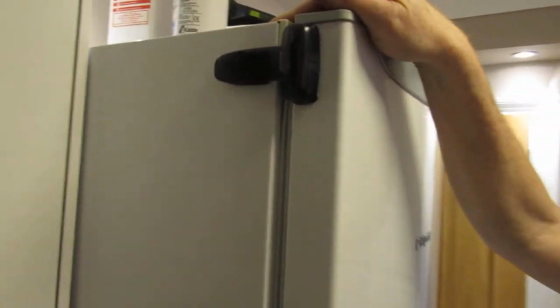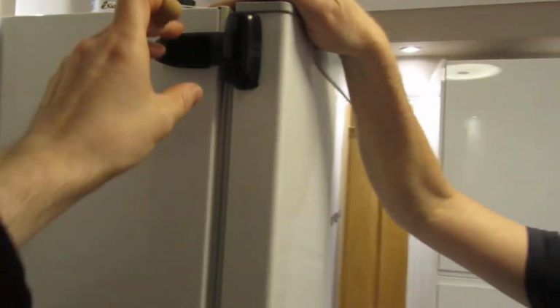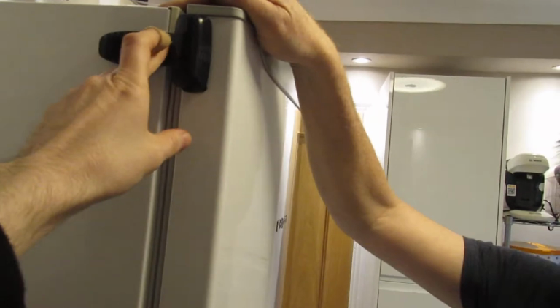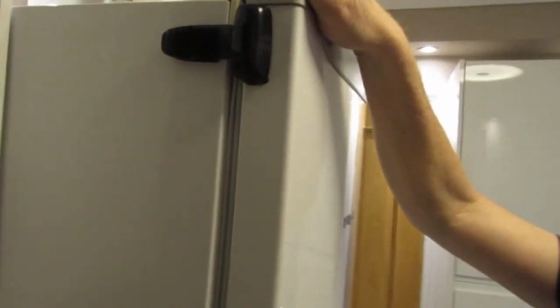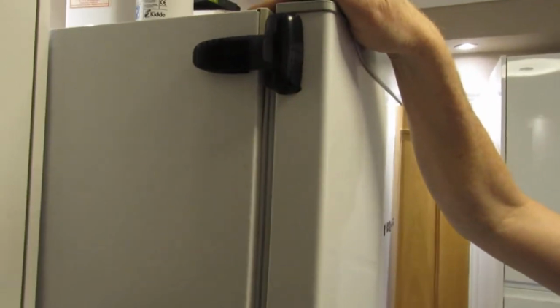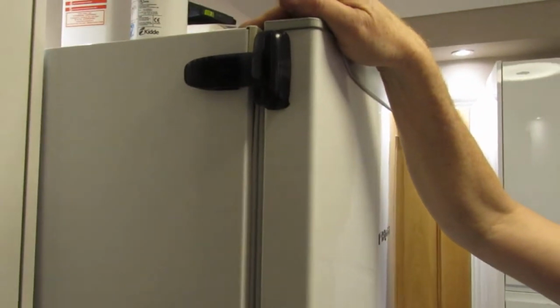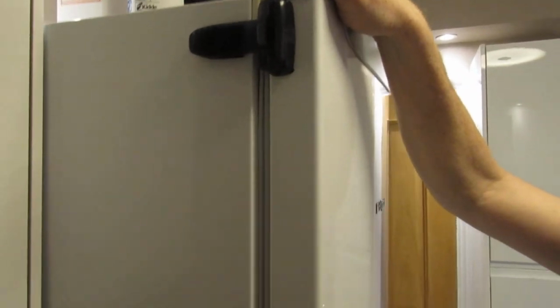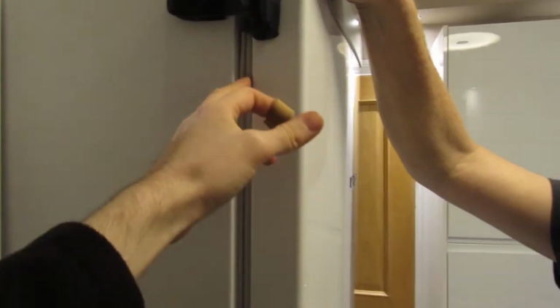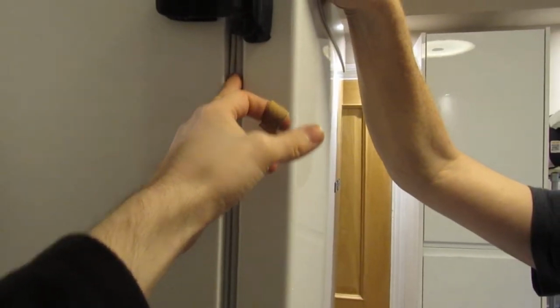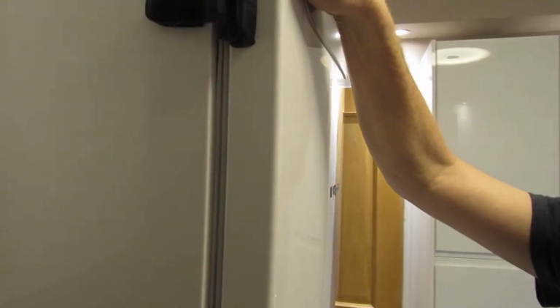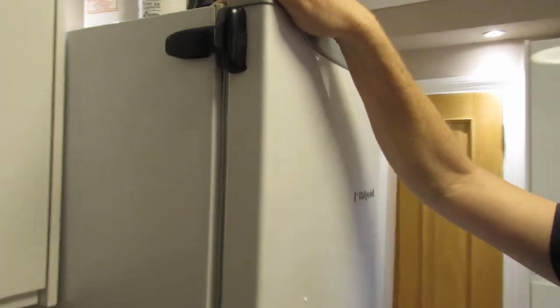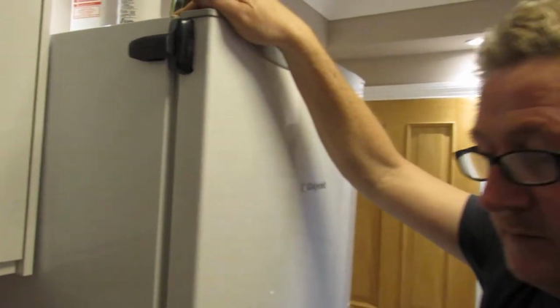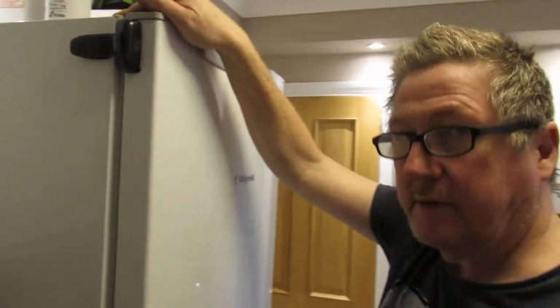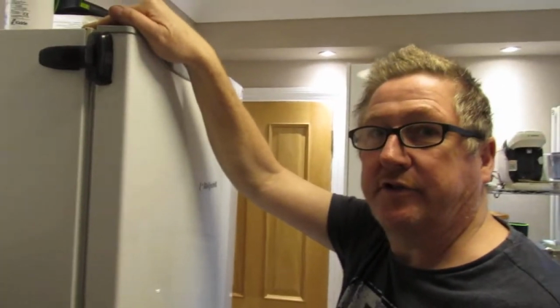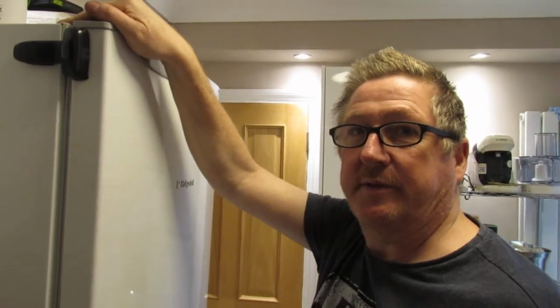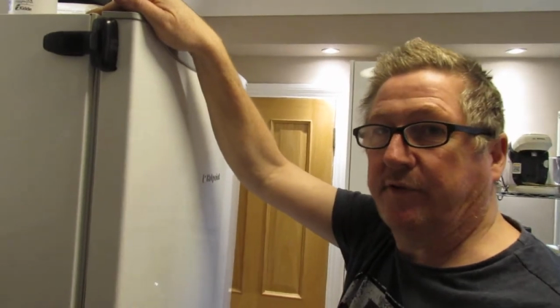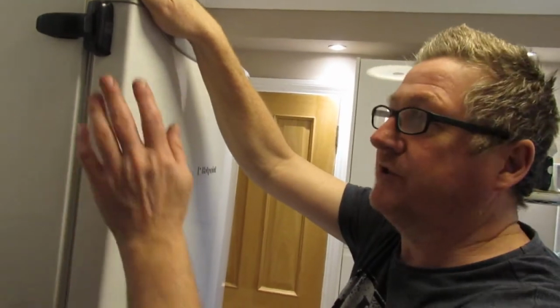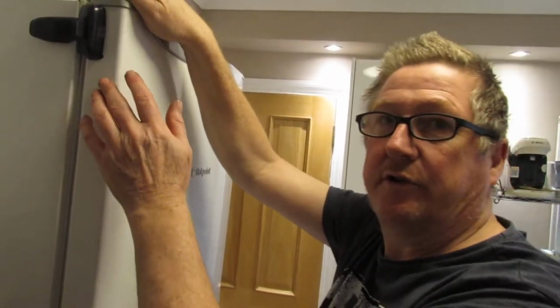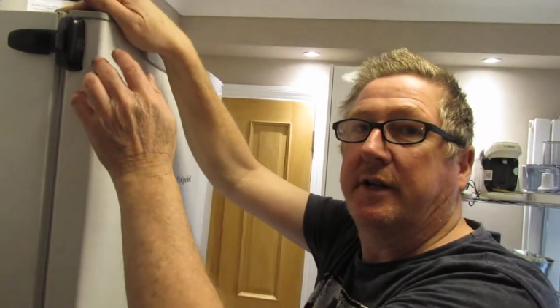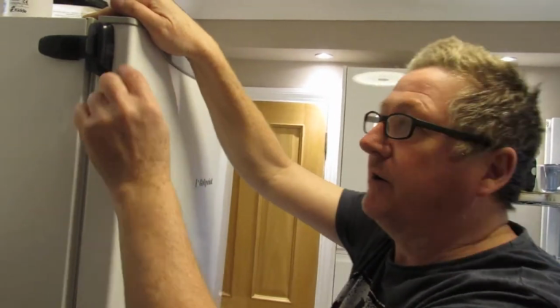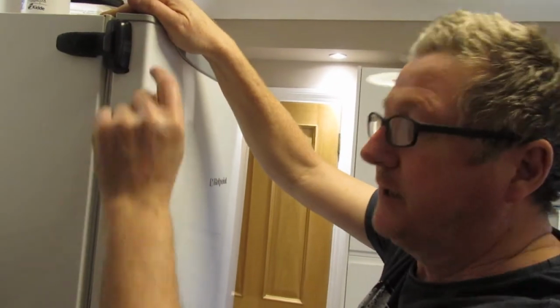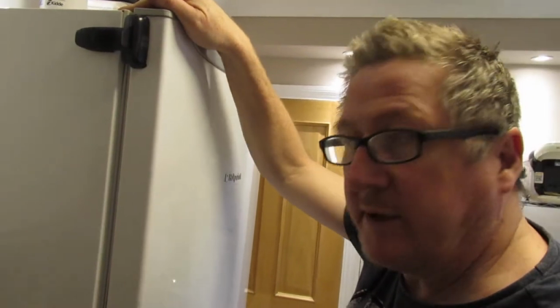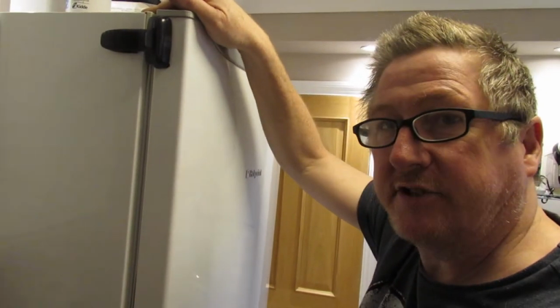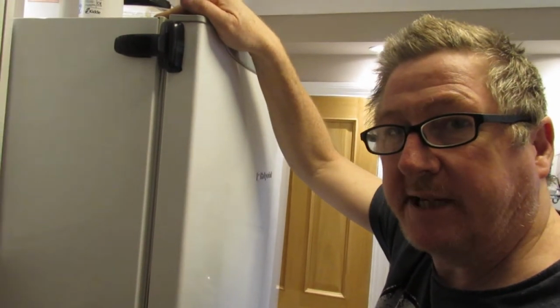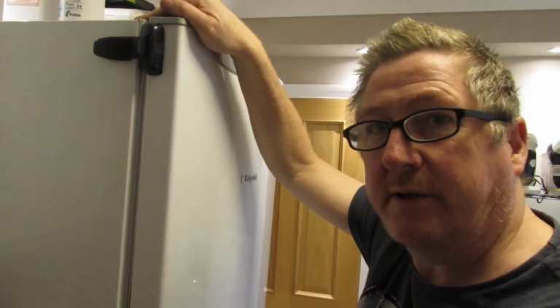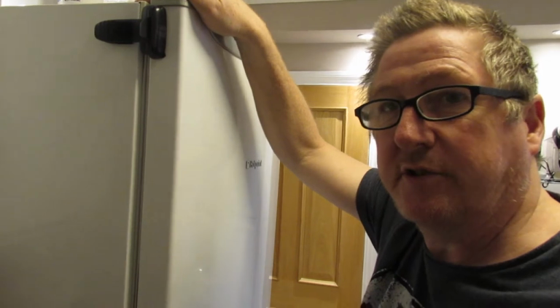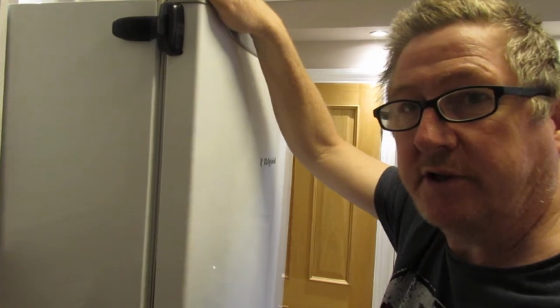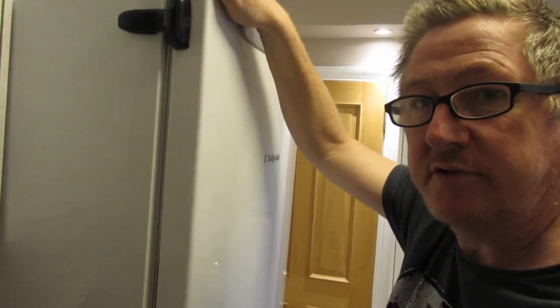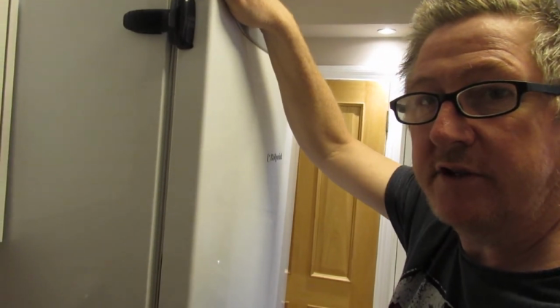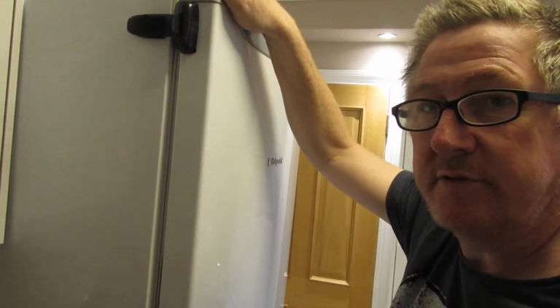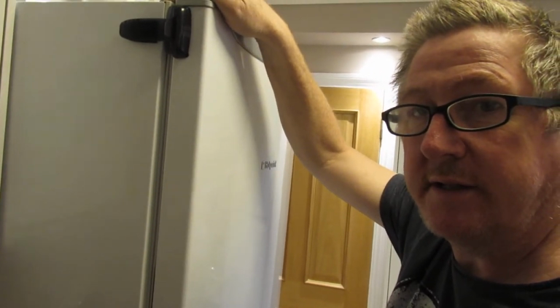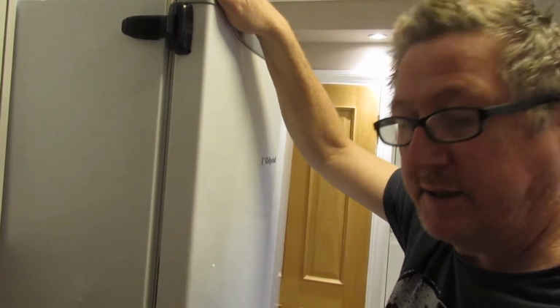It's all plastic. It's suitable for thick and thin fridge seals. Before I stuck this on, I cleaned the area where the sticky pads were going with some isopropanol, just to remove any grease or anything like that.